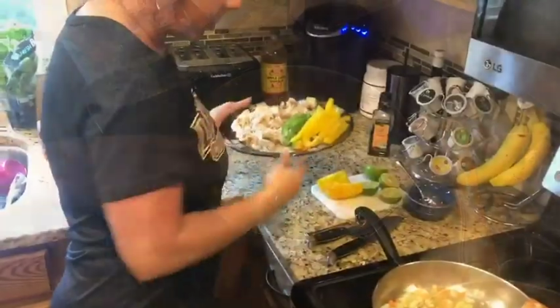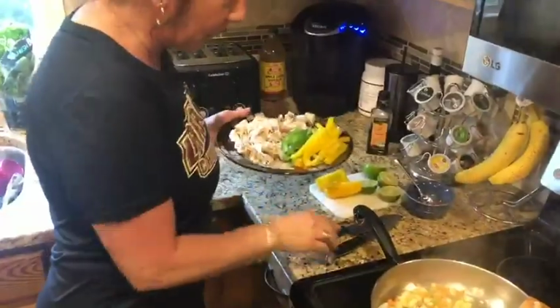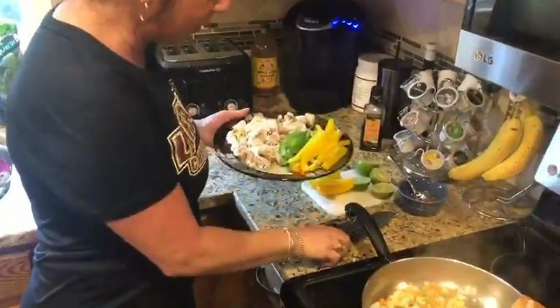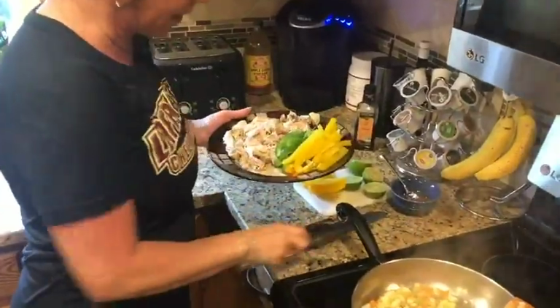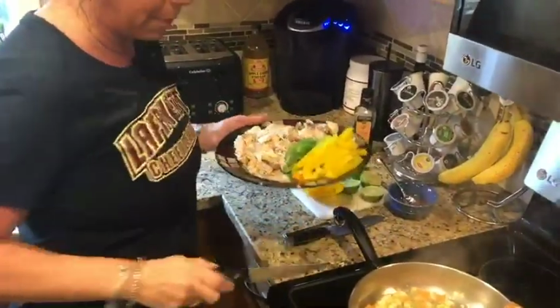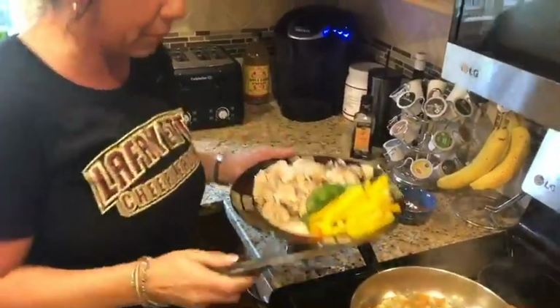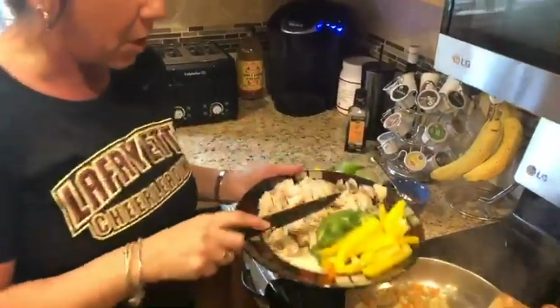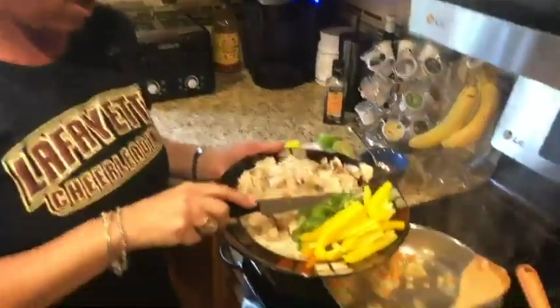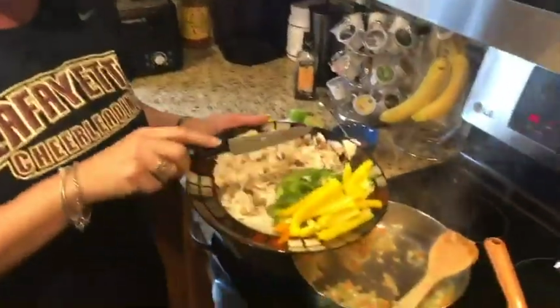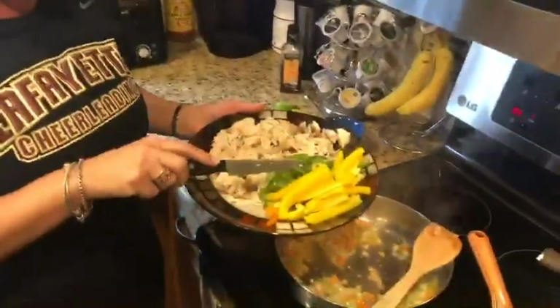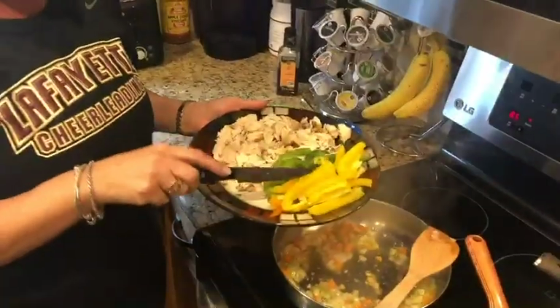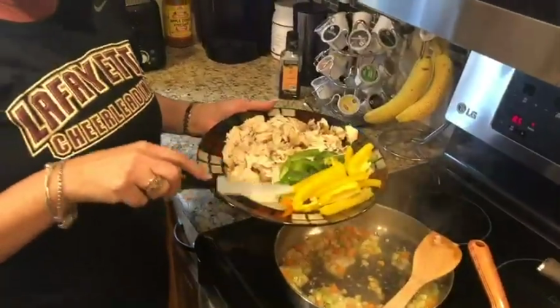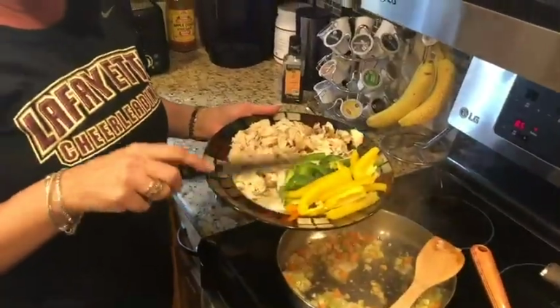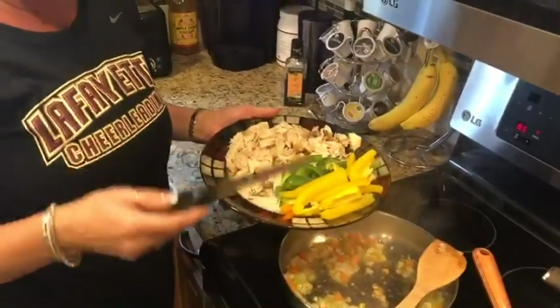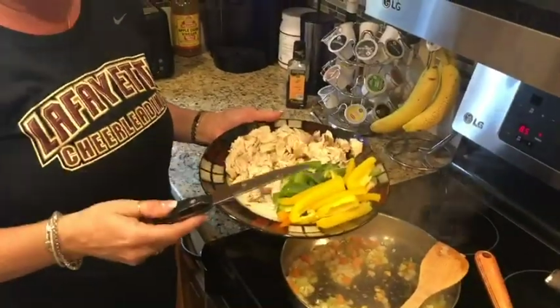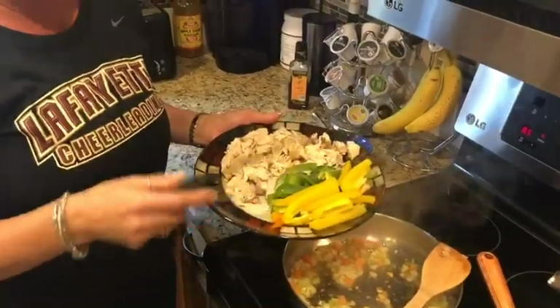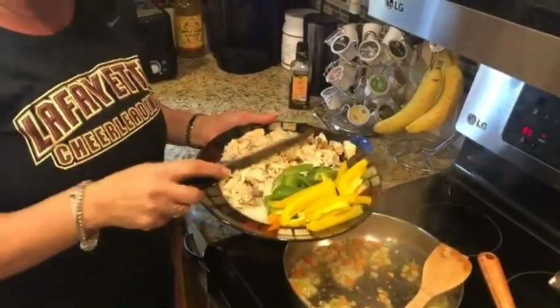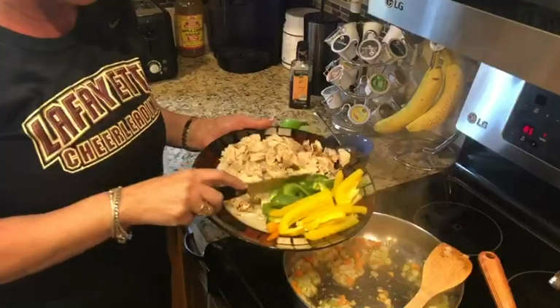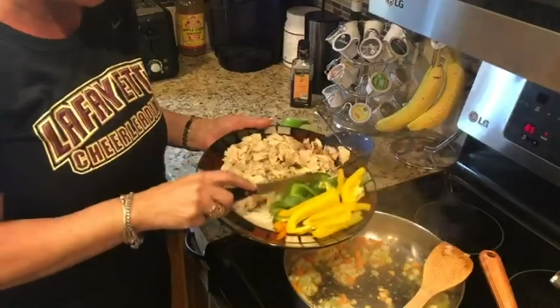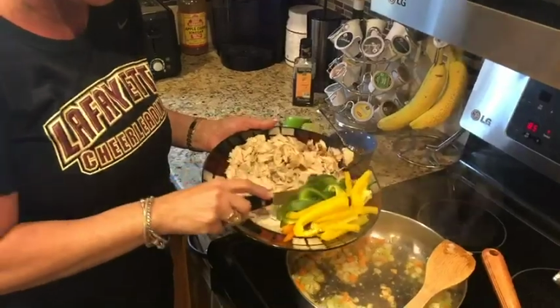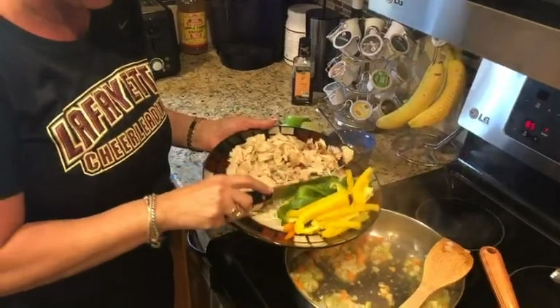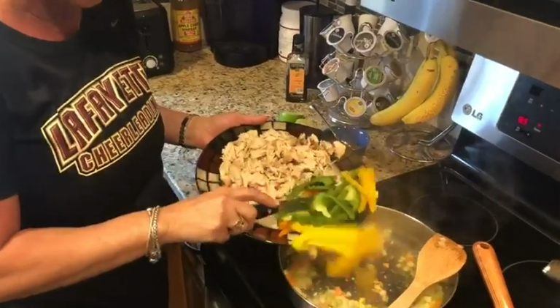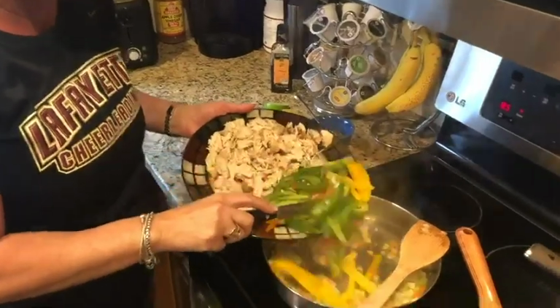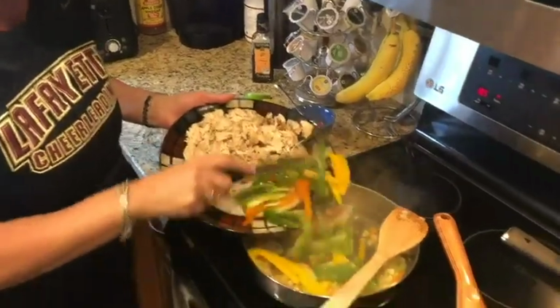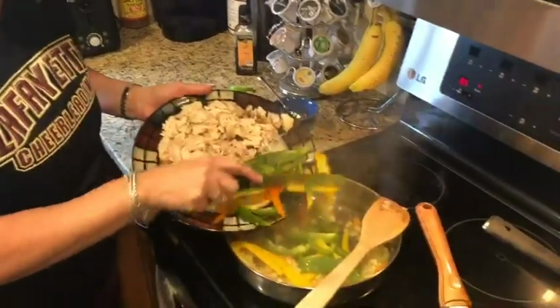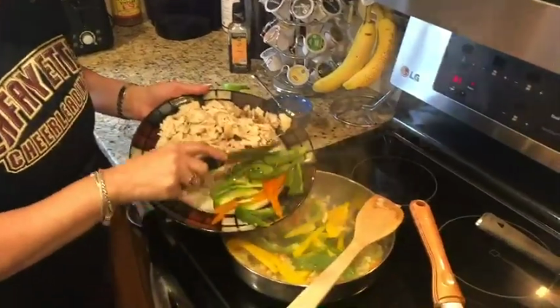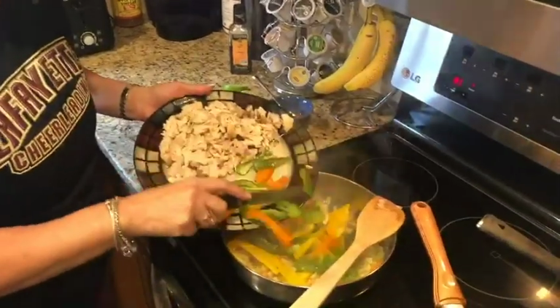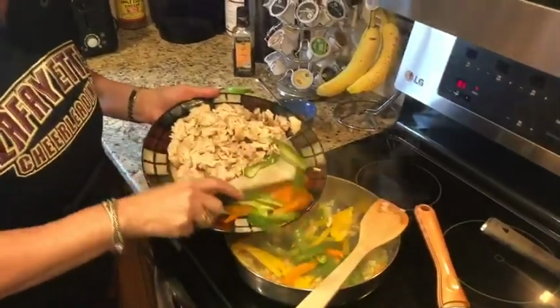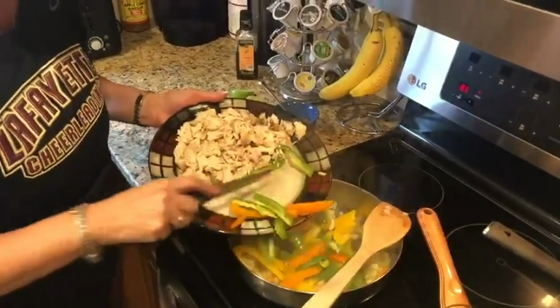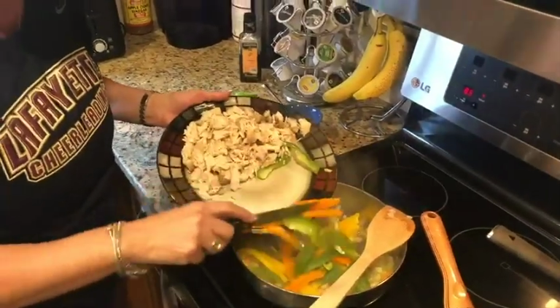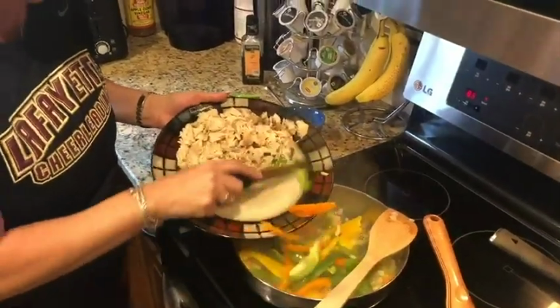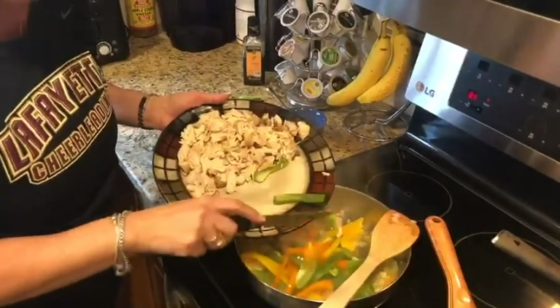I'm gonna add my peppers. I do green, yellow, orange — you could do red, you can do anything you want. I add them into the mirepoix to get them a little tender.